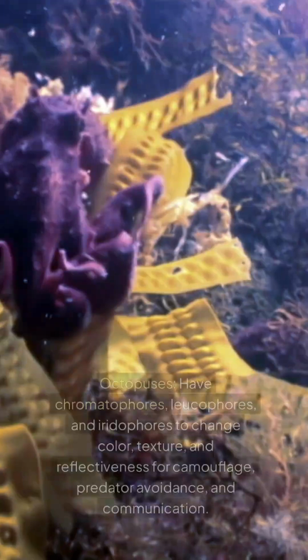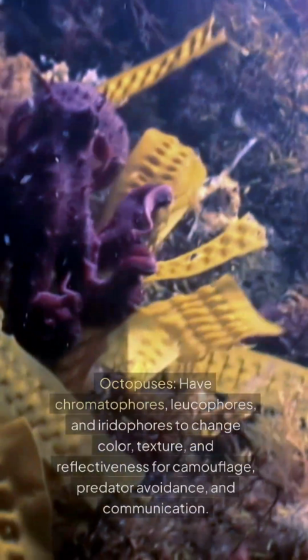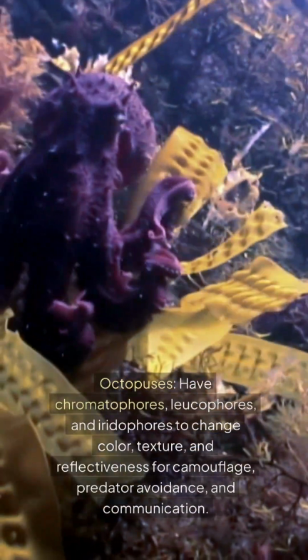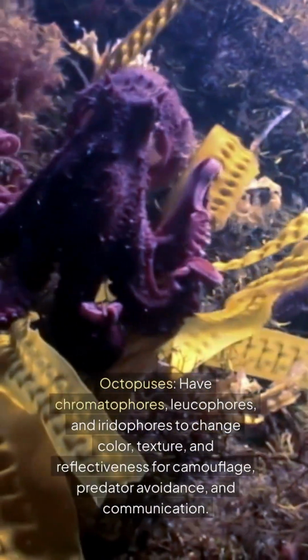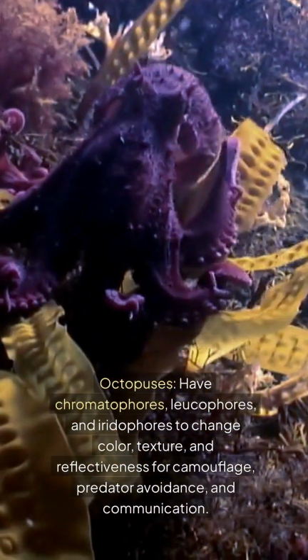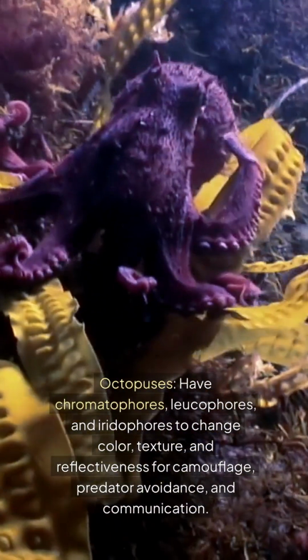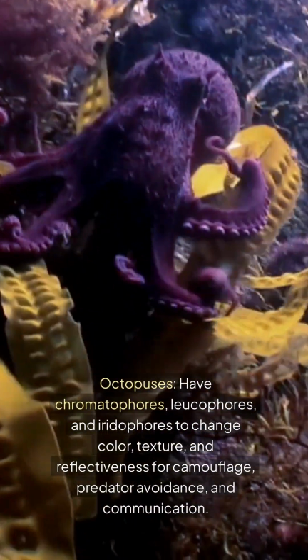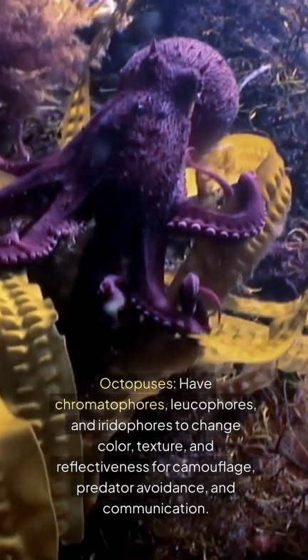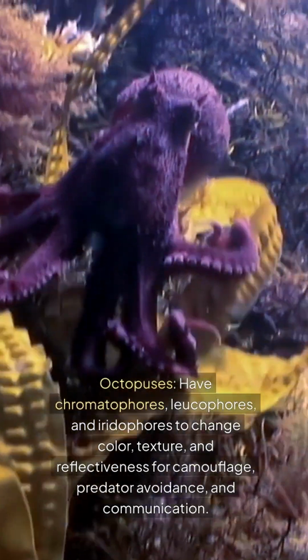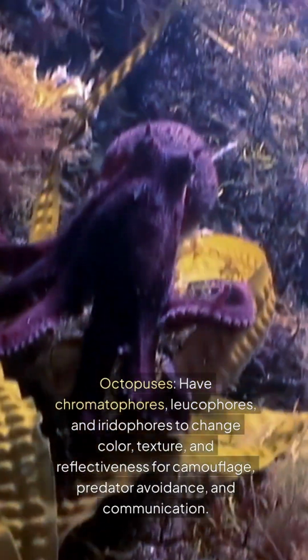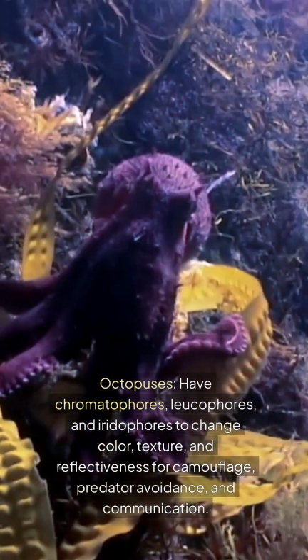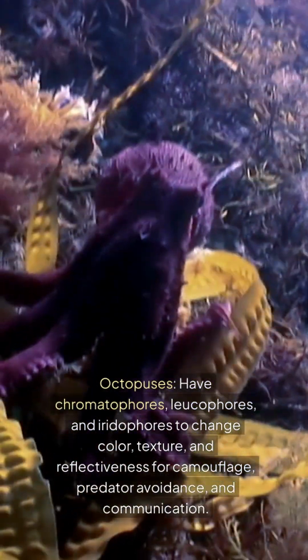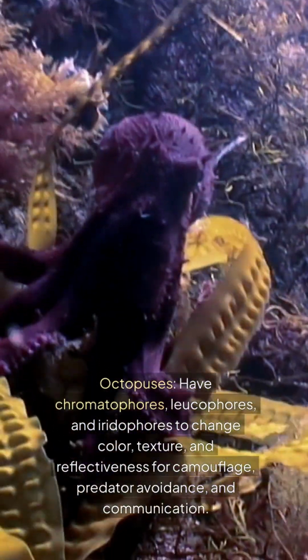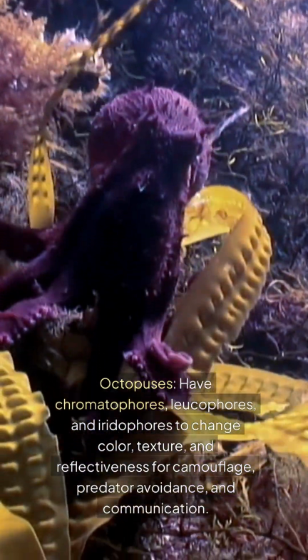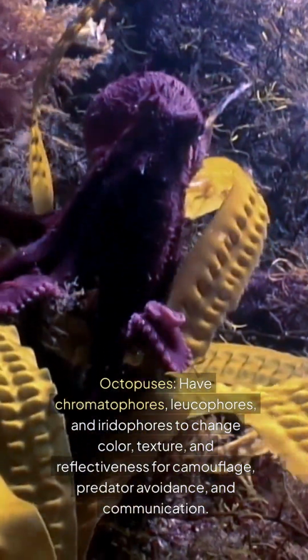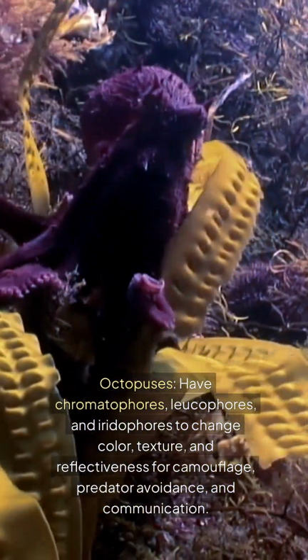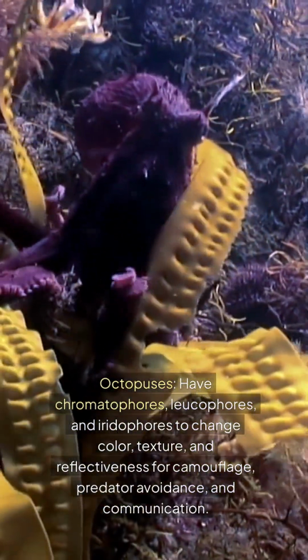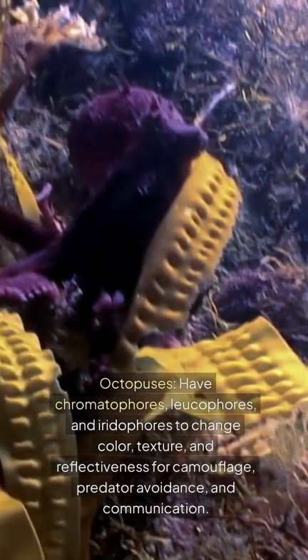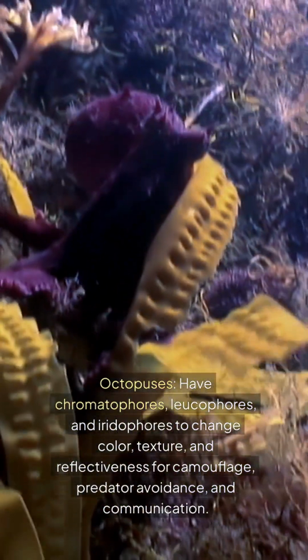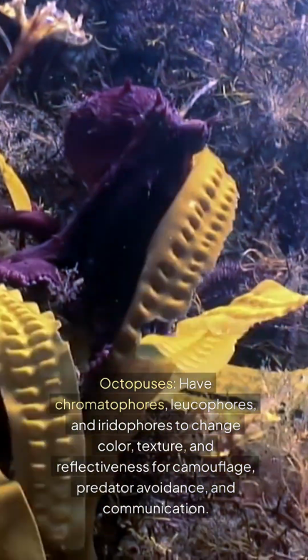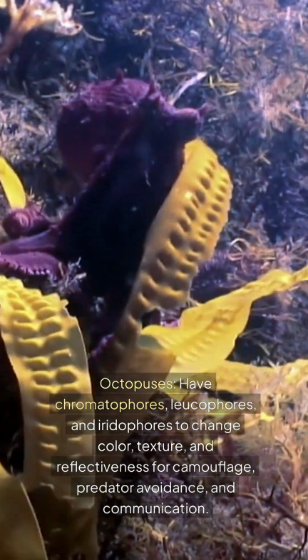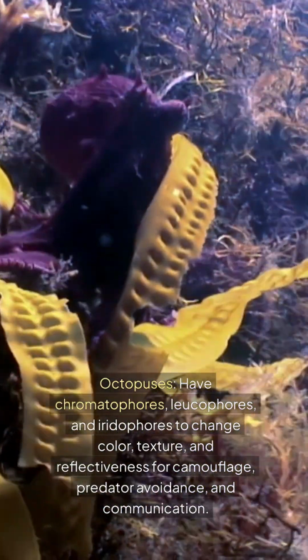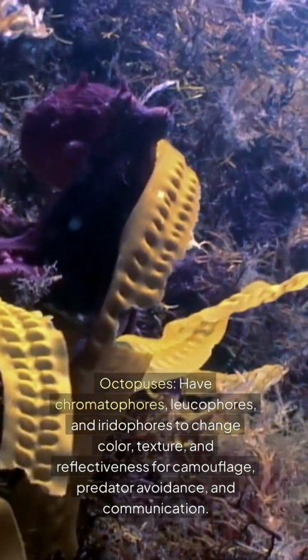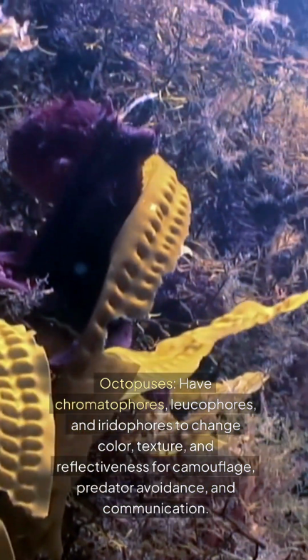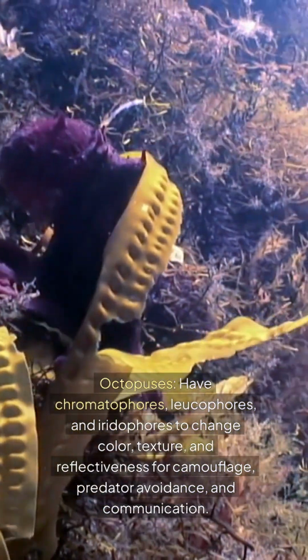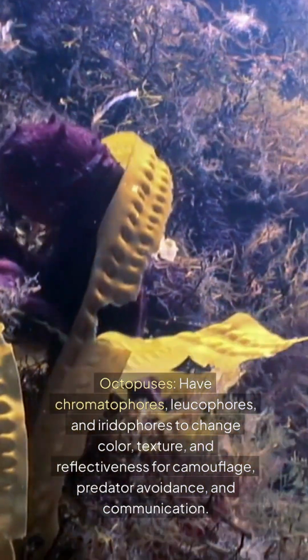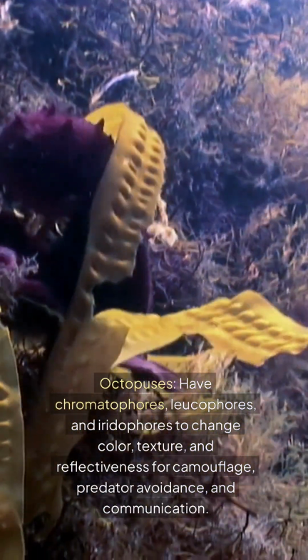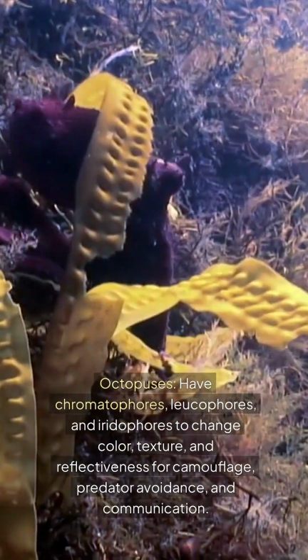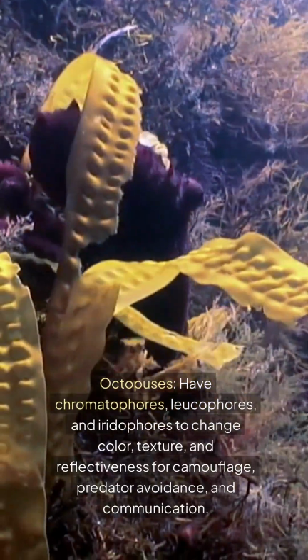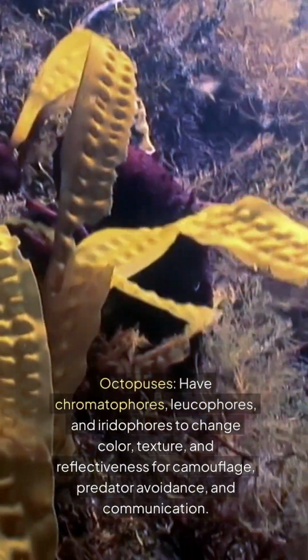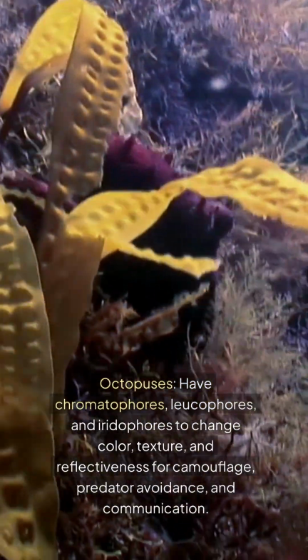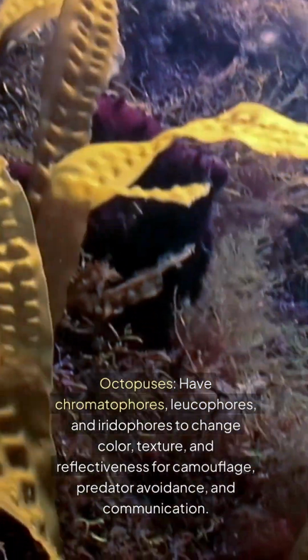Octopuses have chromatophores, leucophores, and iridophores to change color, texture, and reflectiveness for camouflage, predator avoidance, and communication.